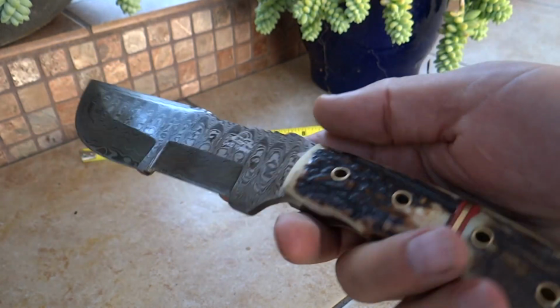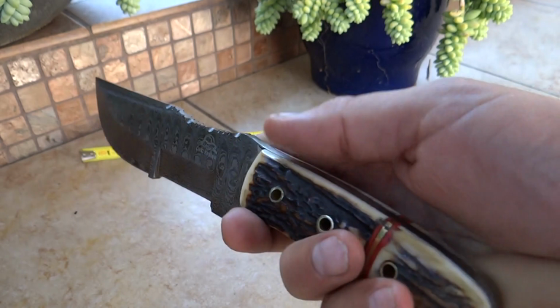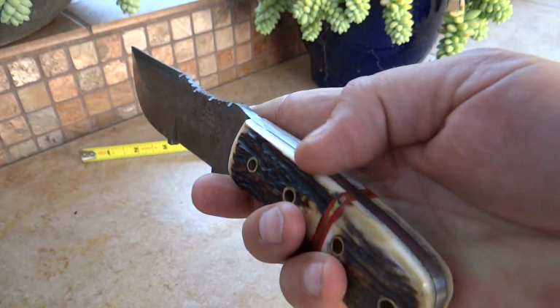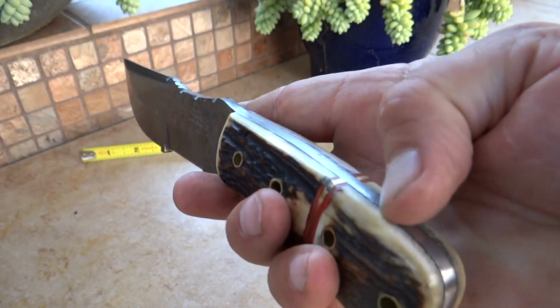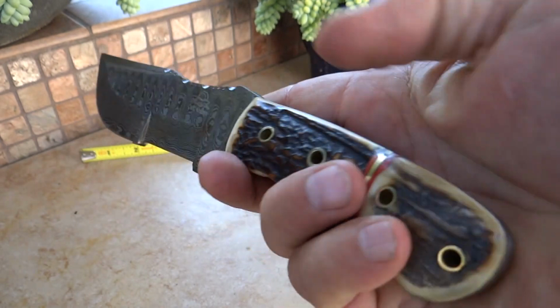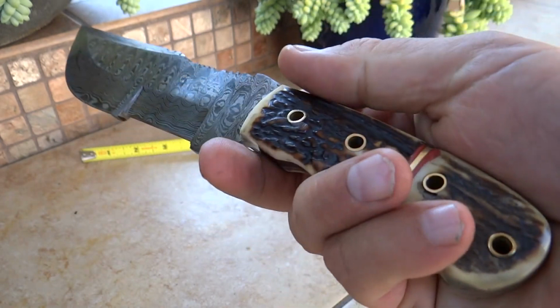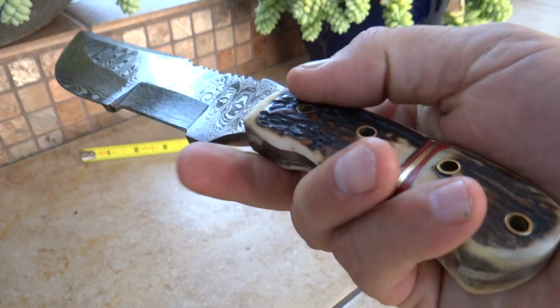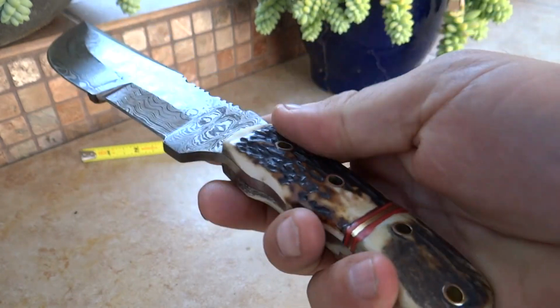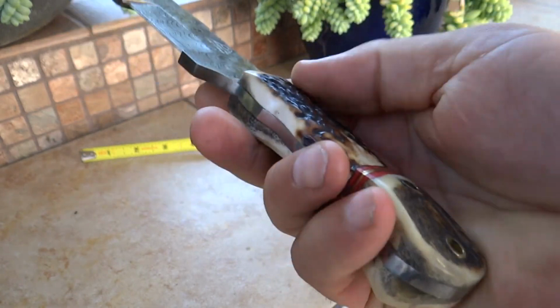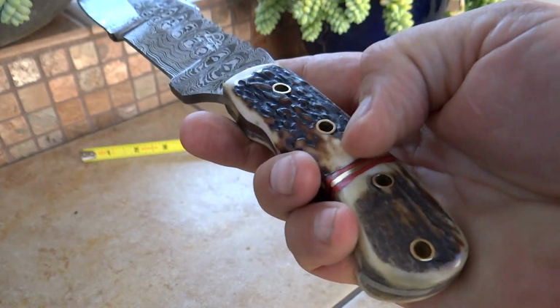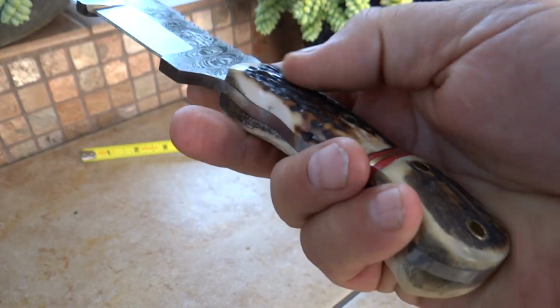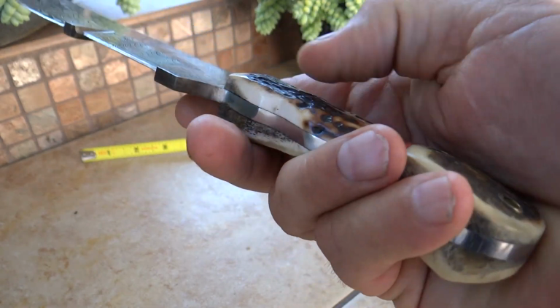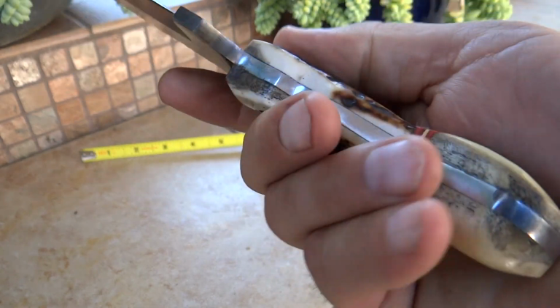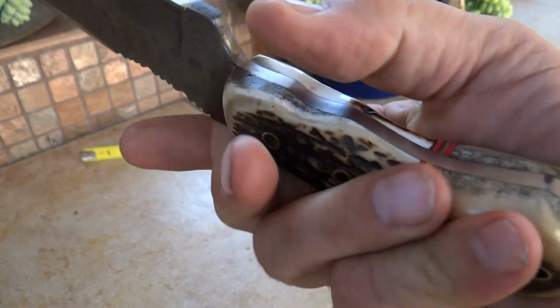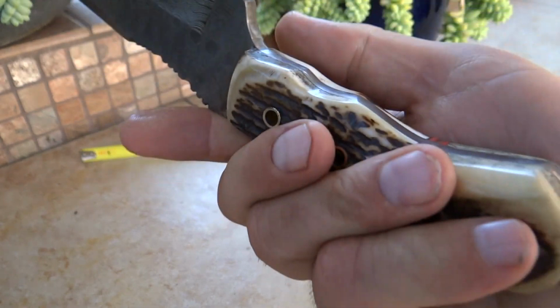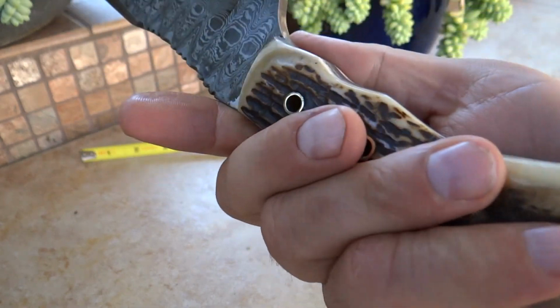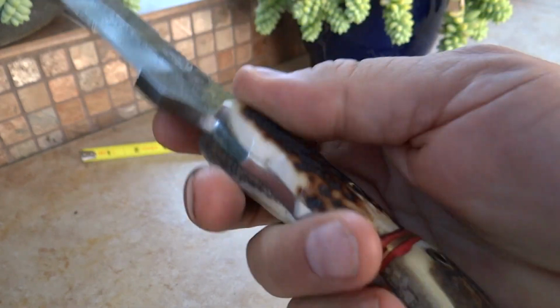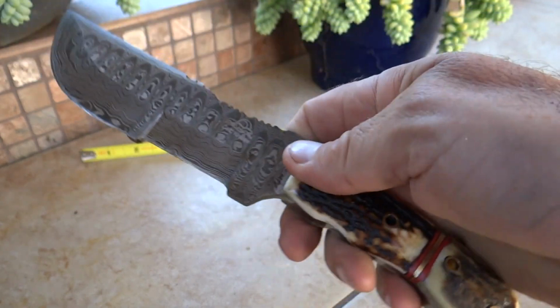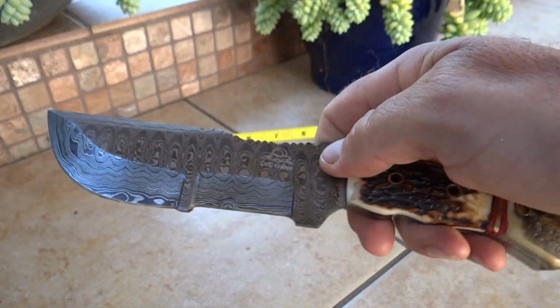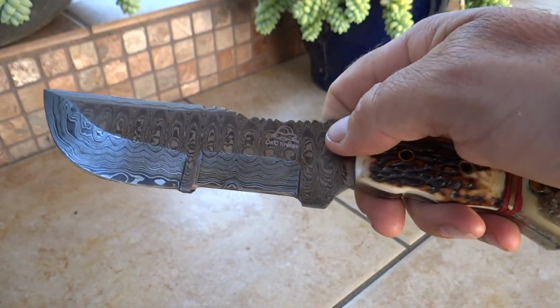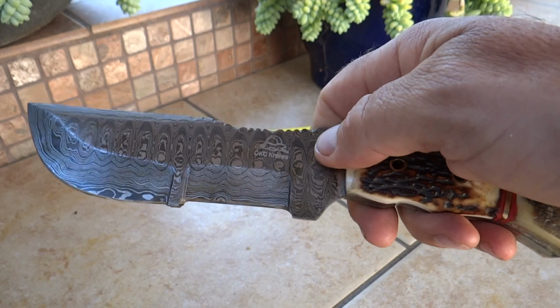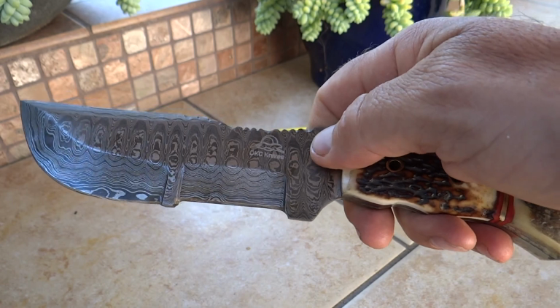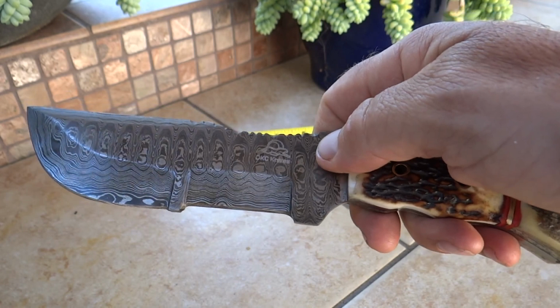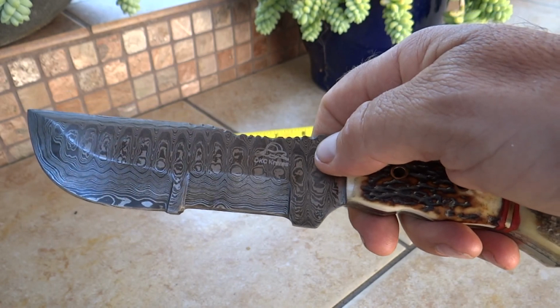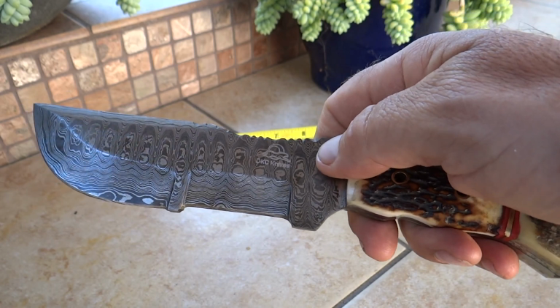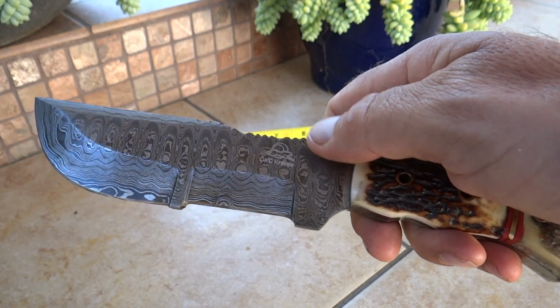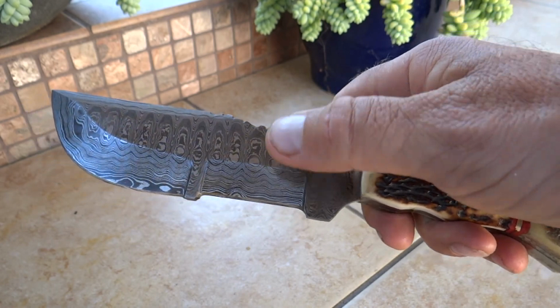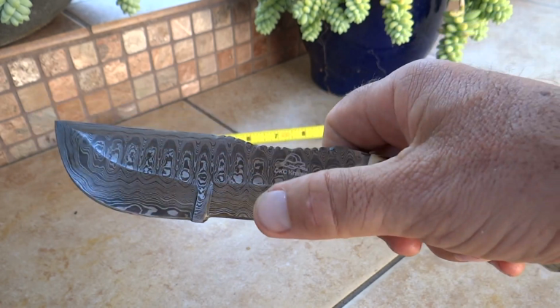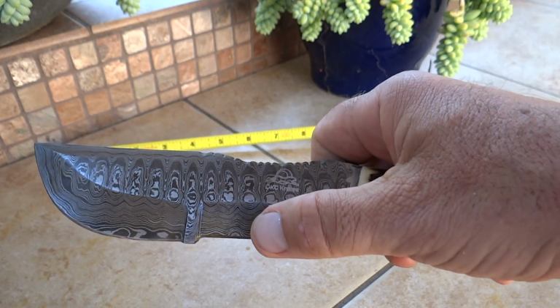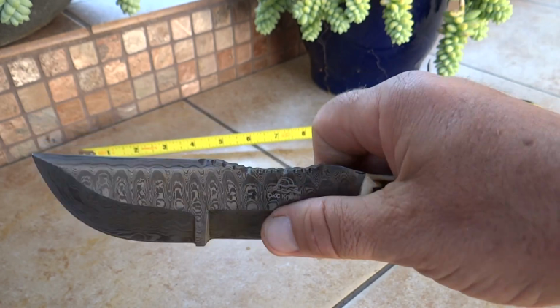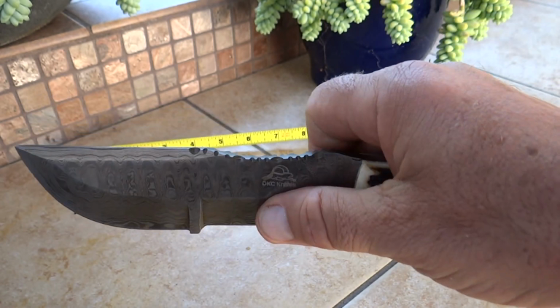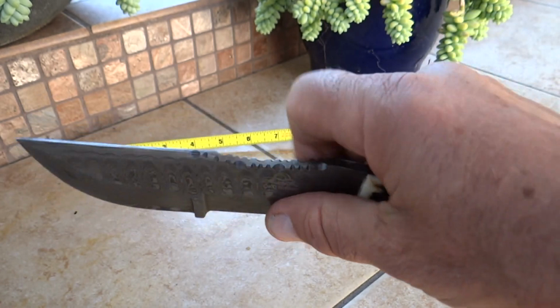All solid tang, comes all the way back. You're looking at beautiful staghorn in here, very classic tracker style with a separate cutting blade here.